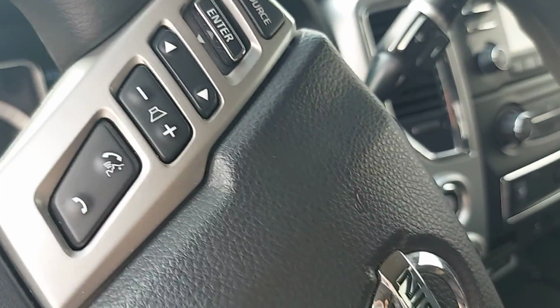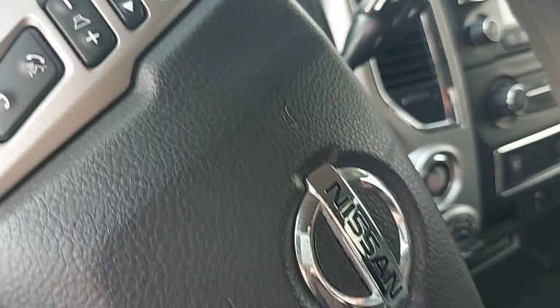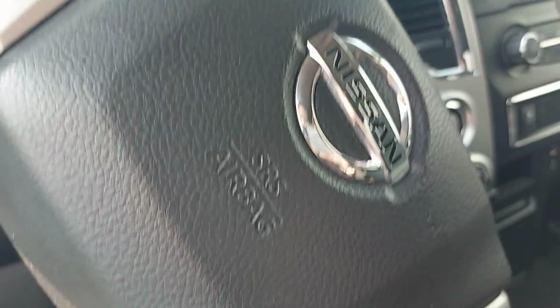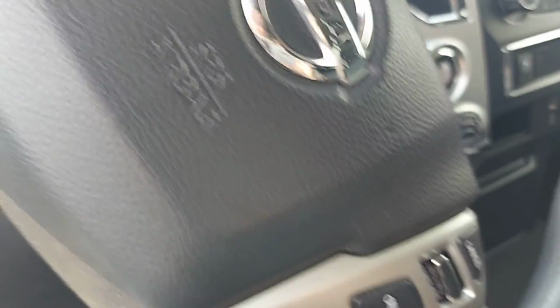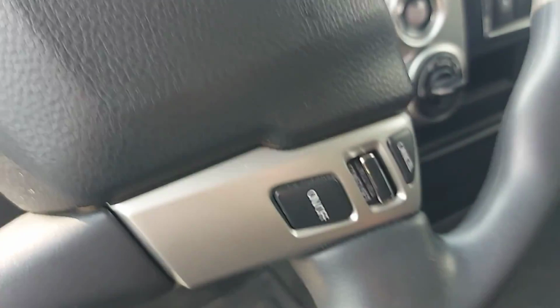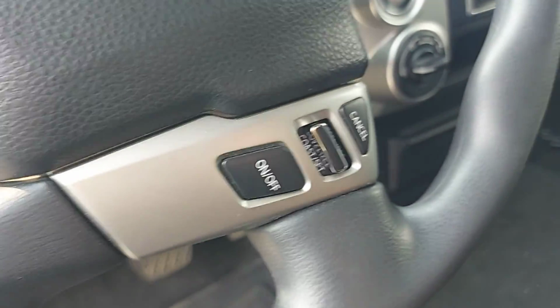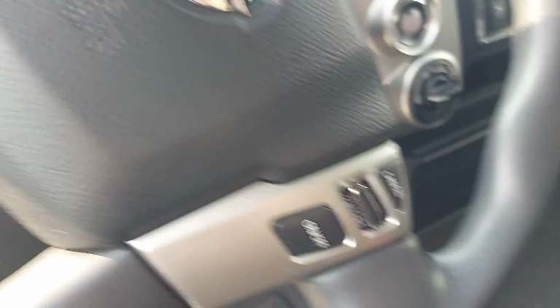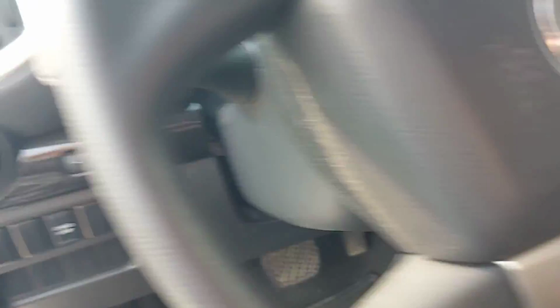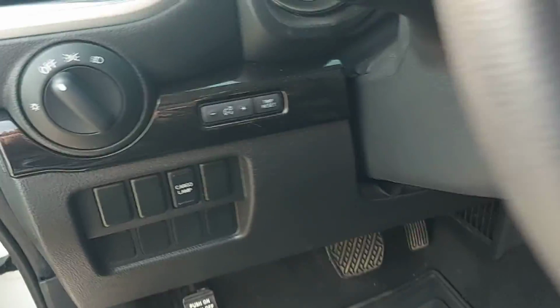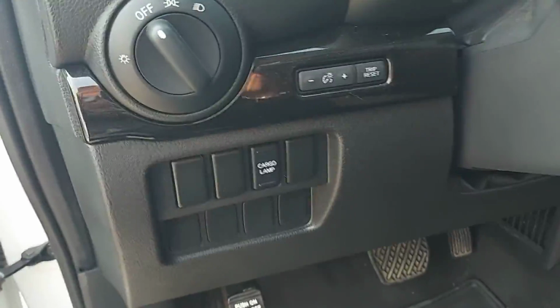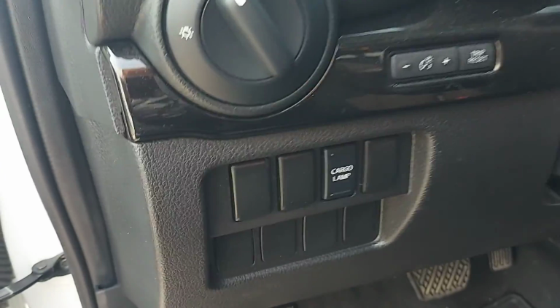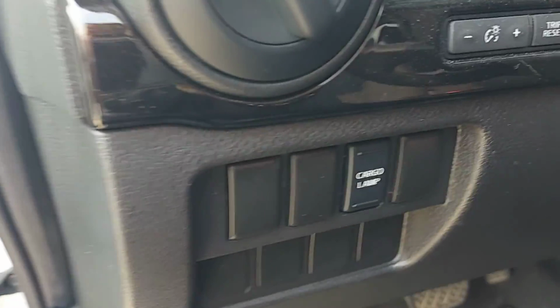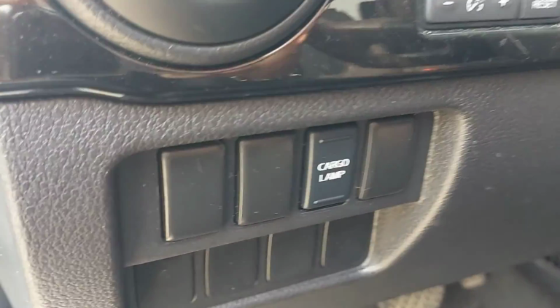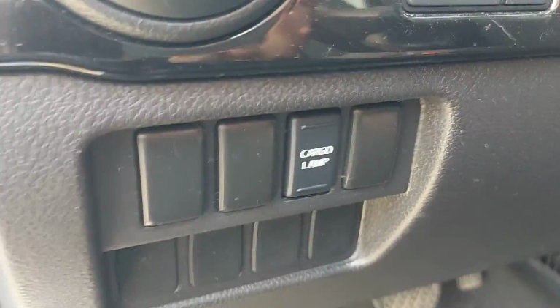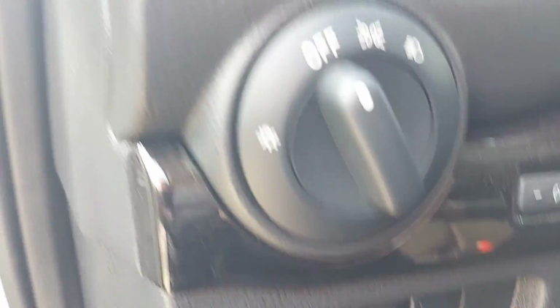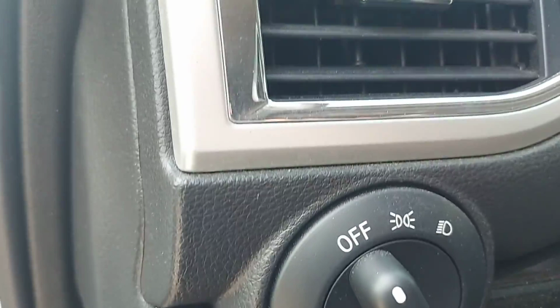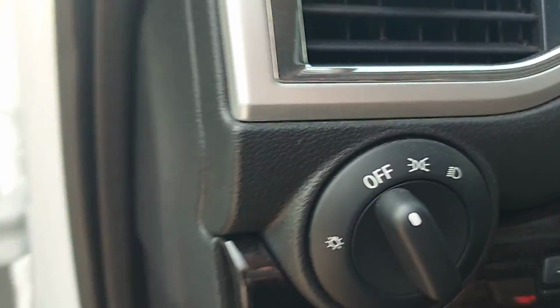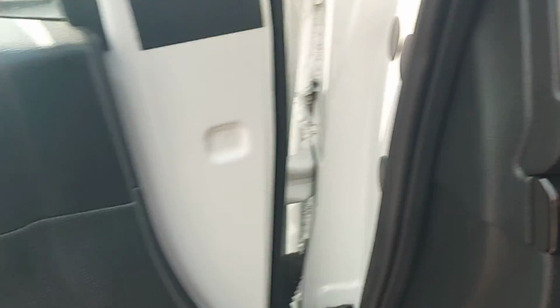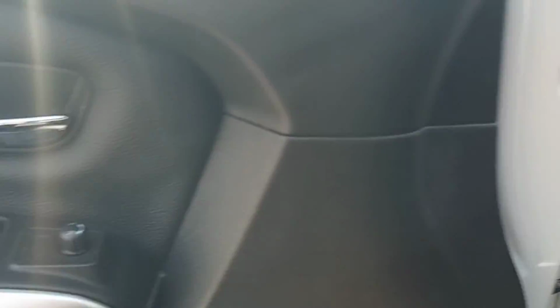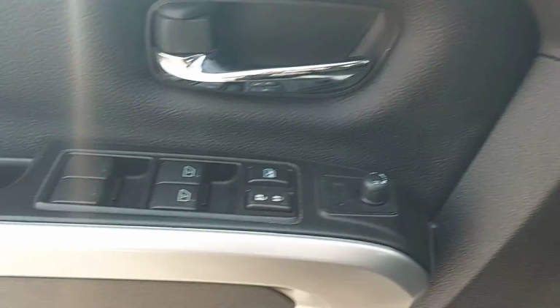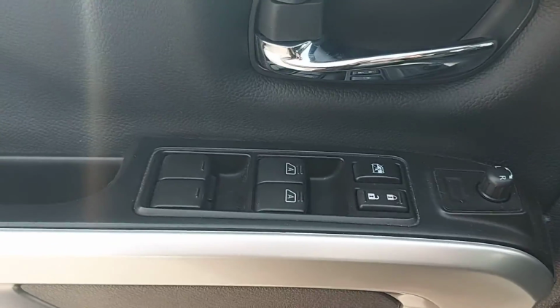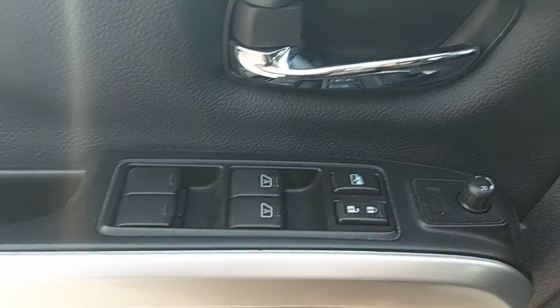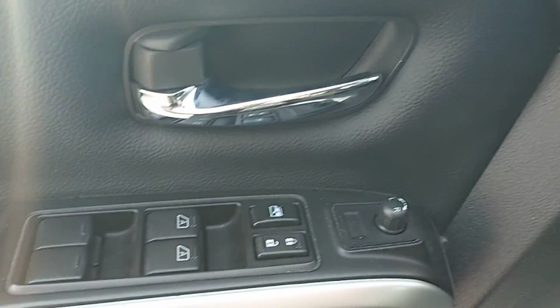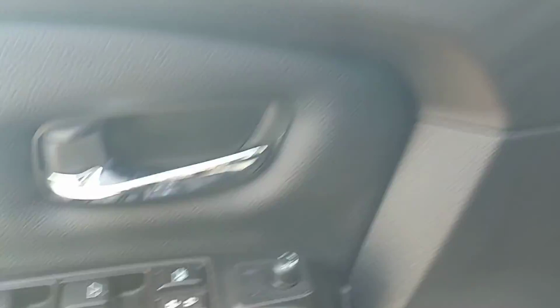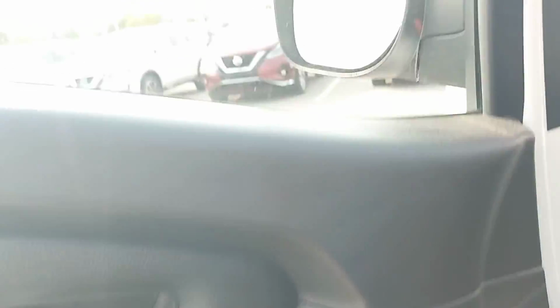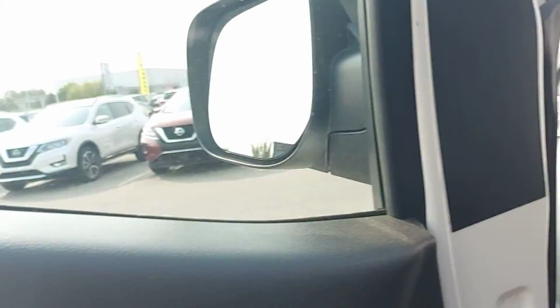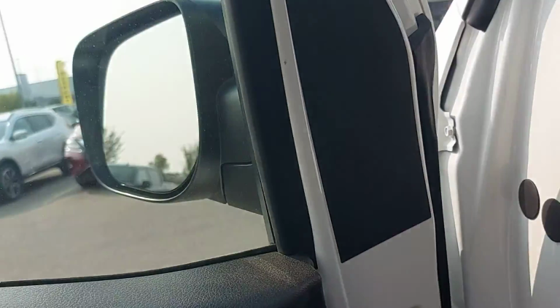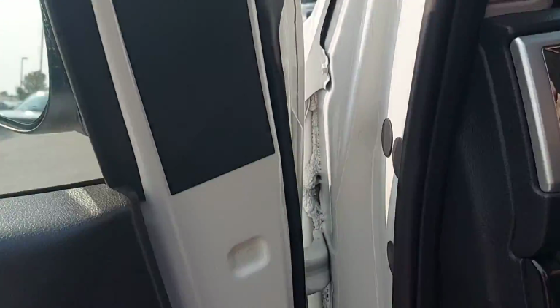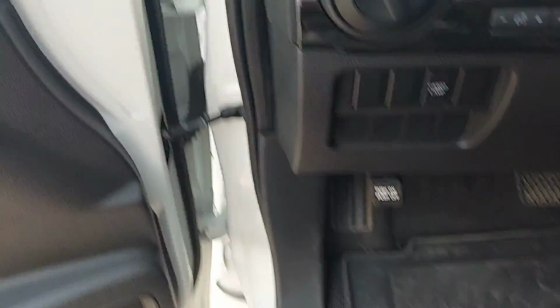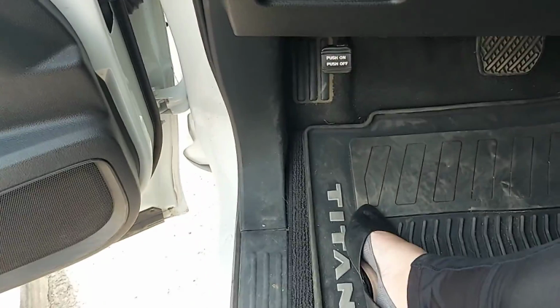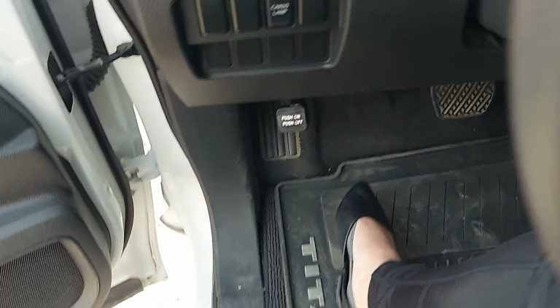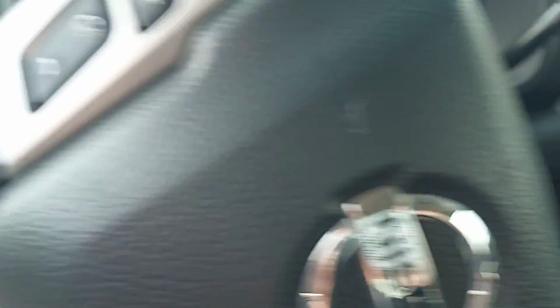Bluetooth of course, all your audio controls, your cargo lamp, headlights, power windows, locks, mirrors, and rubber floor mats in the front.